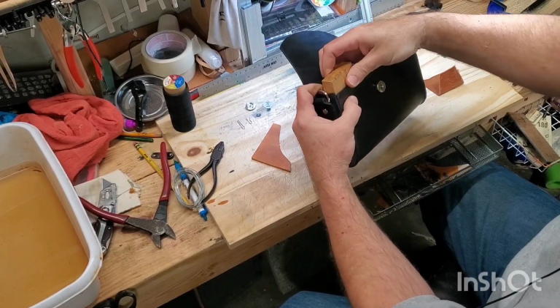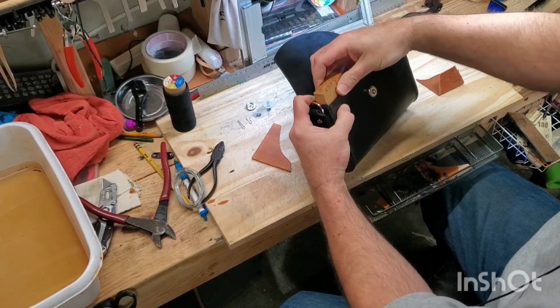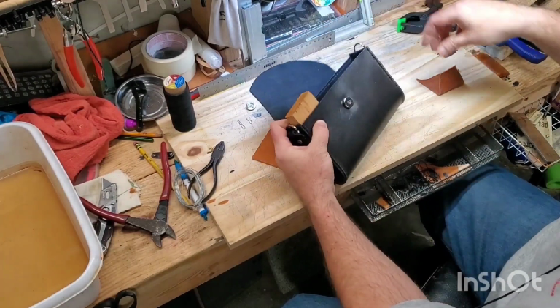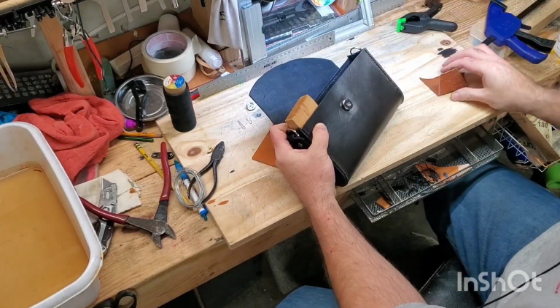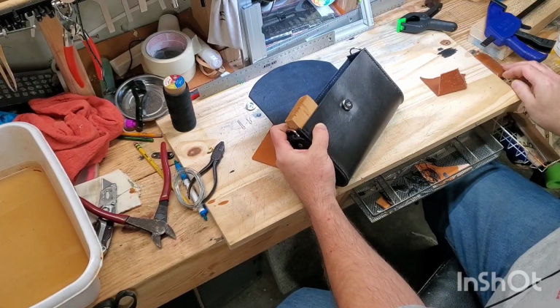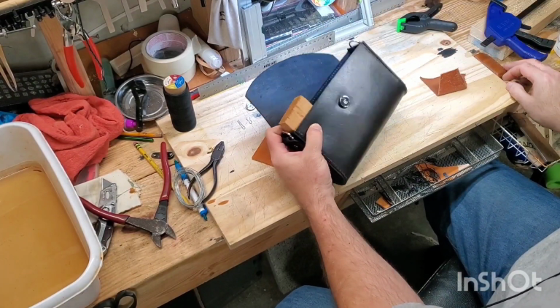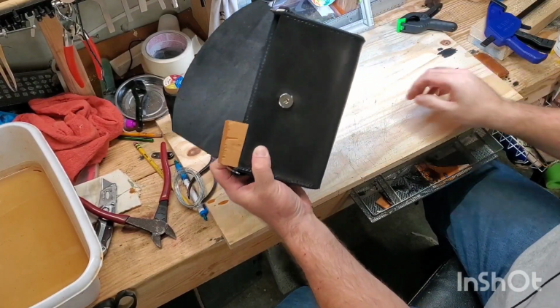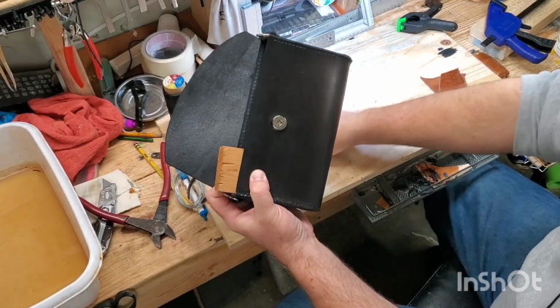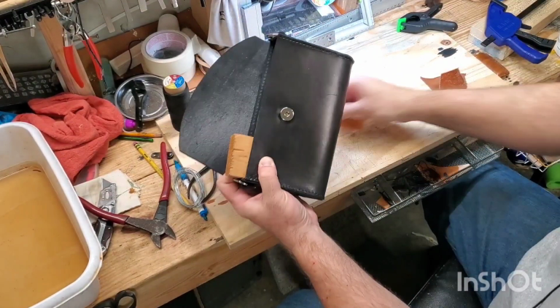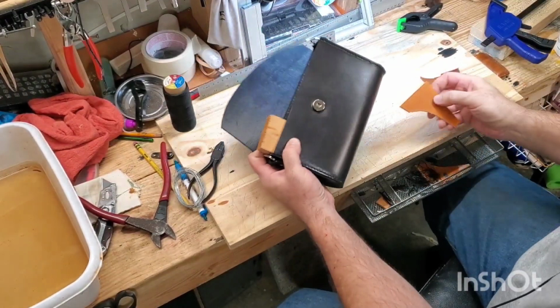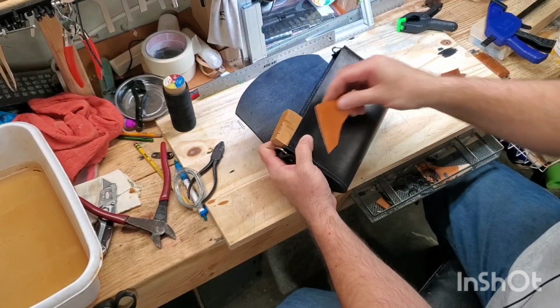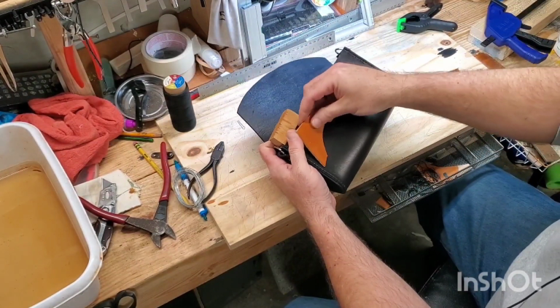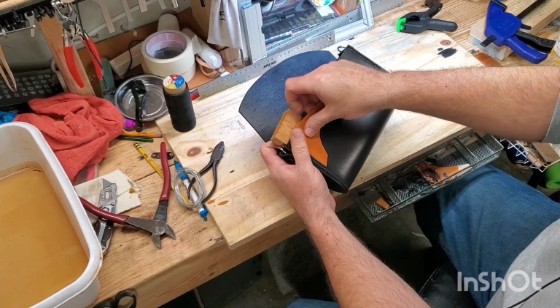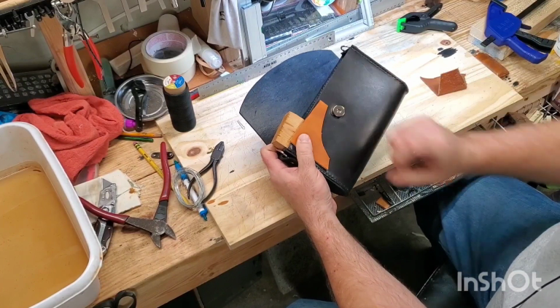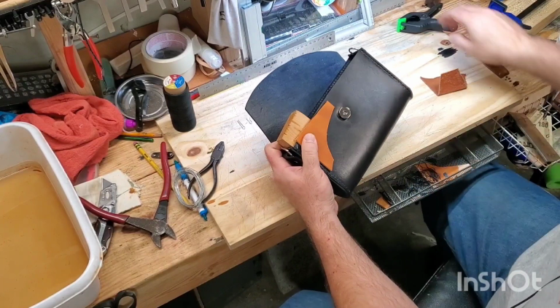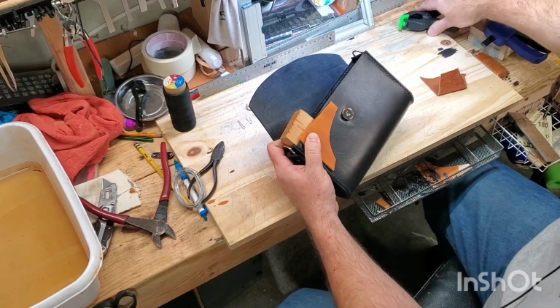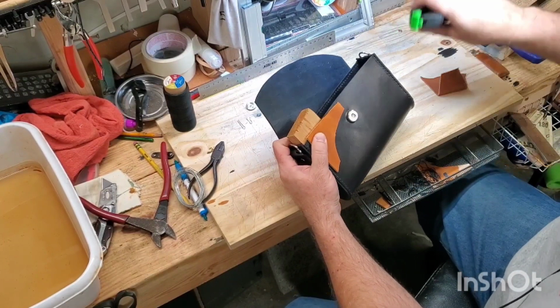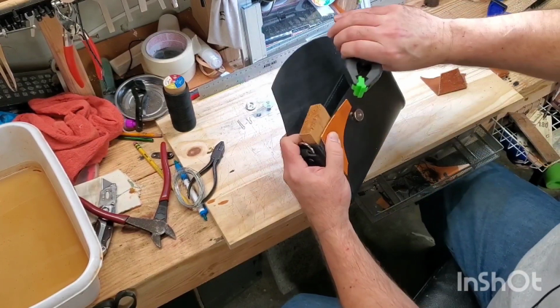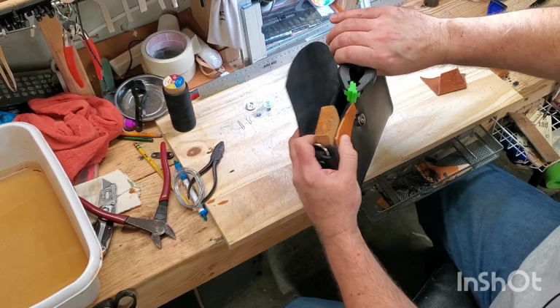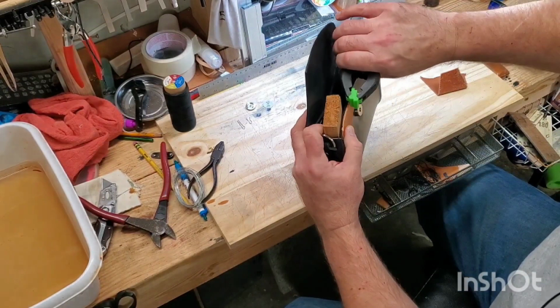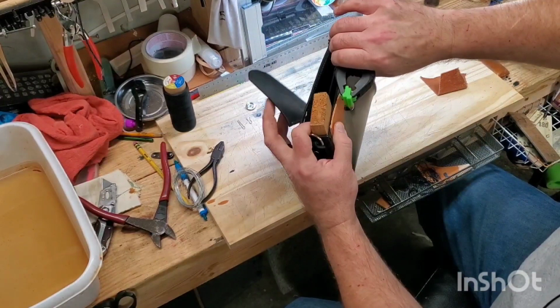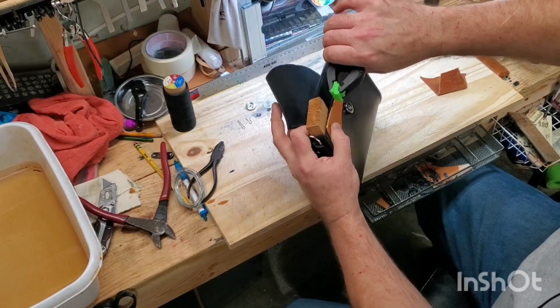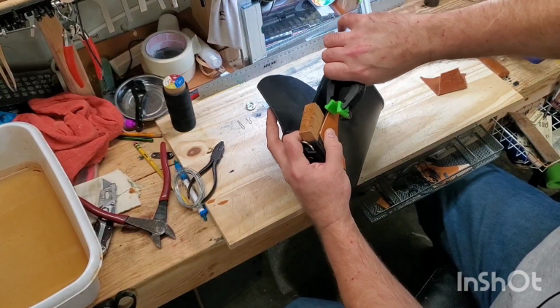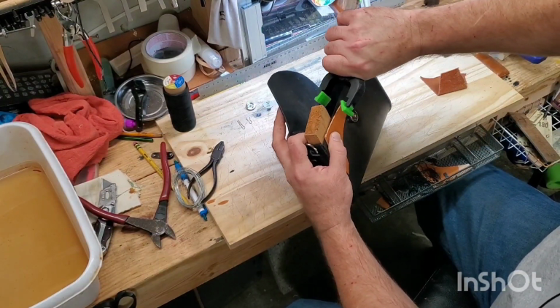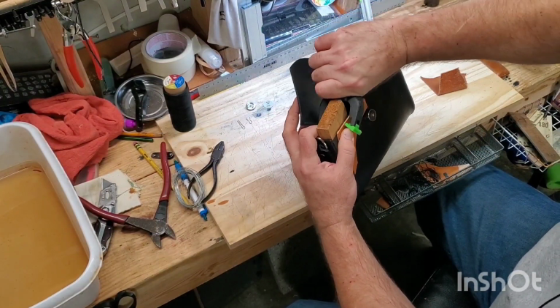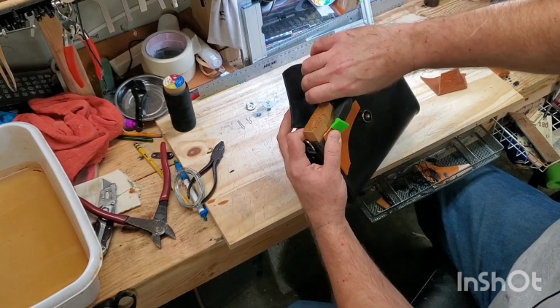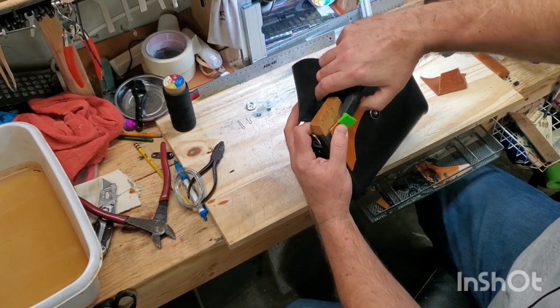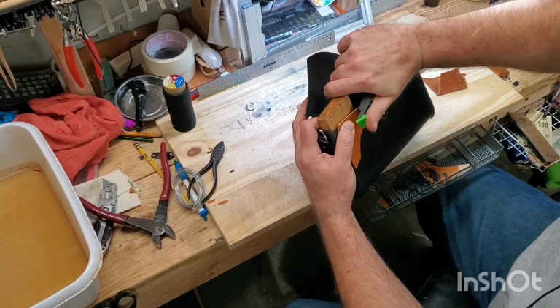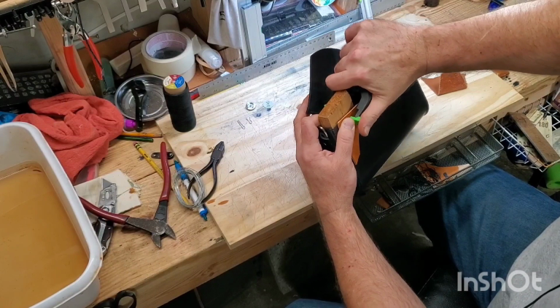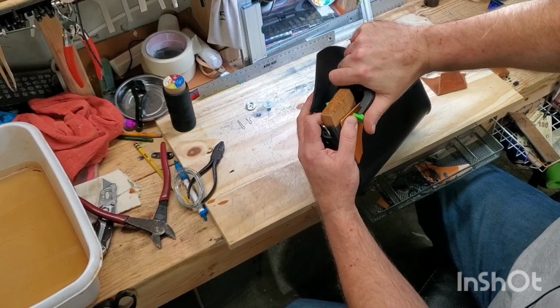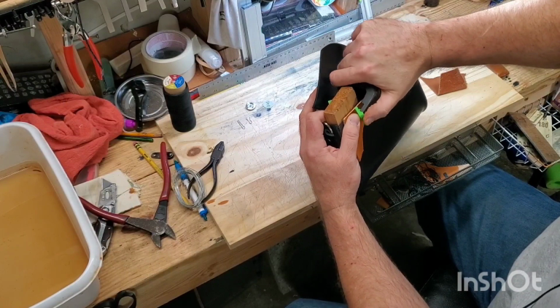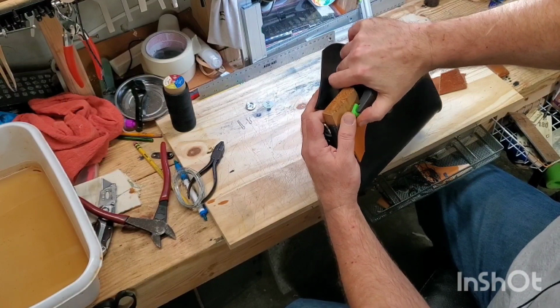Put your brace in. Get a piece of scrap leather — everybody has one — and then use it as a protectant for your finished surface. And then you can use your clamp.